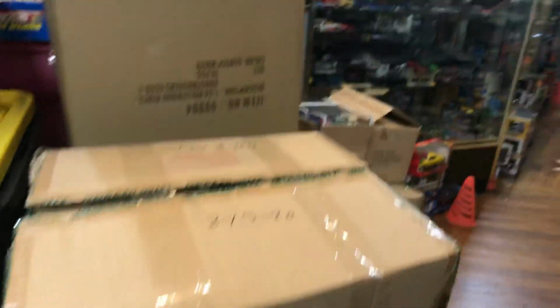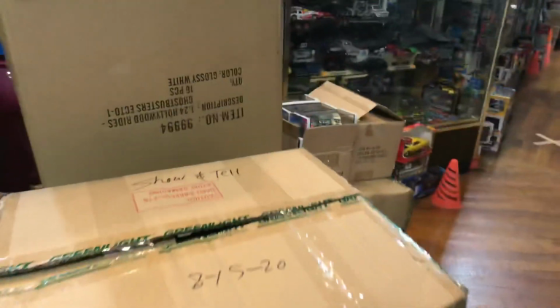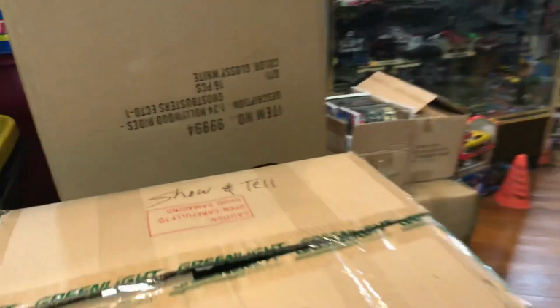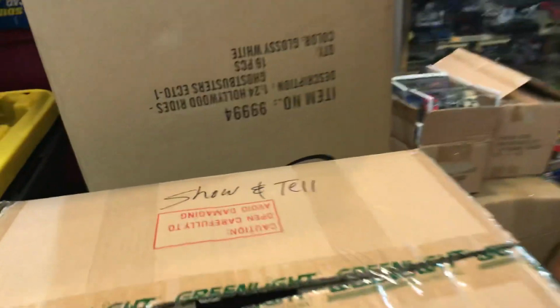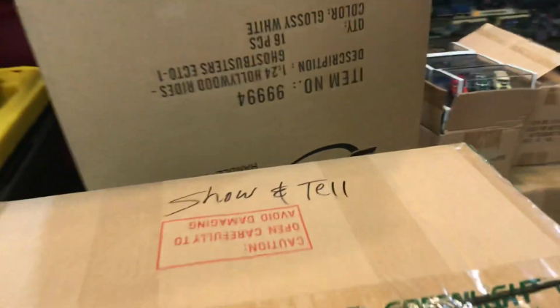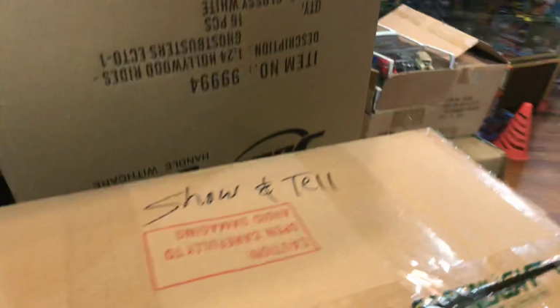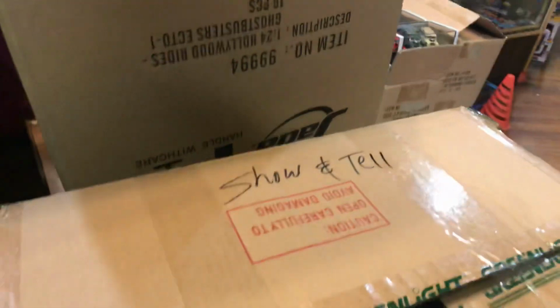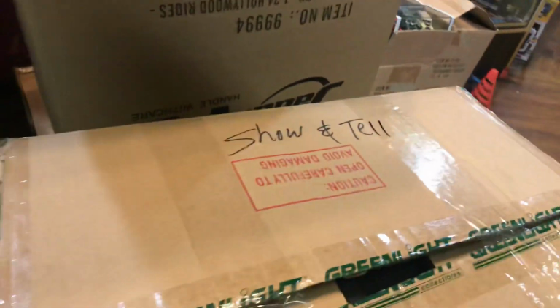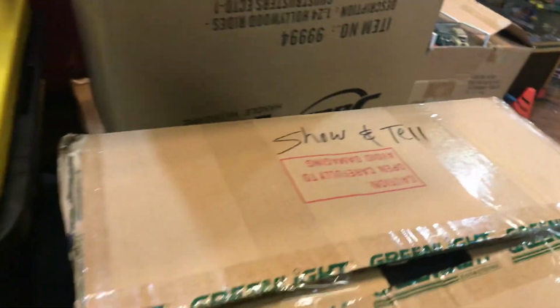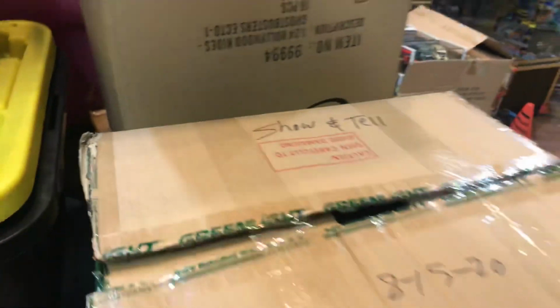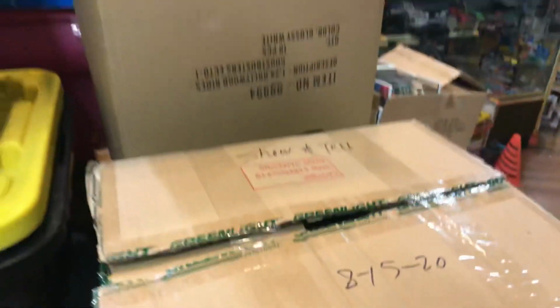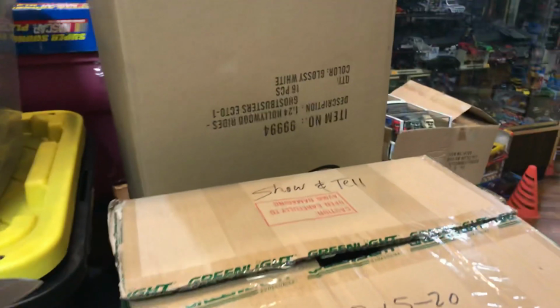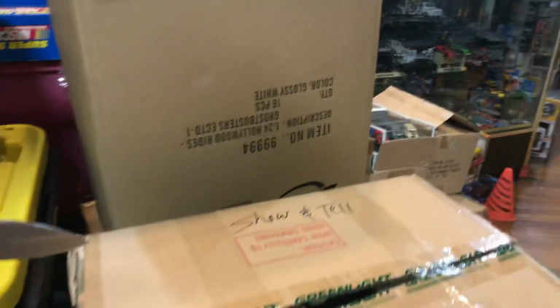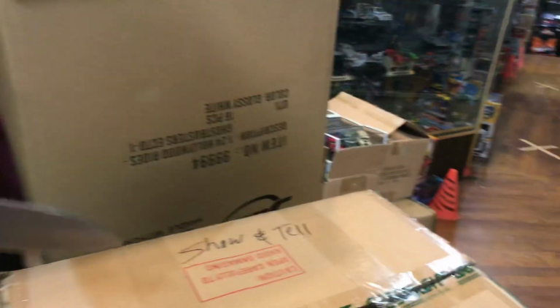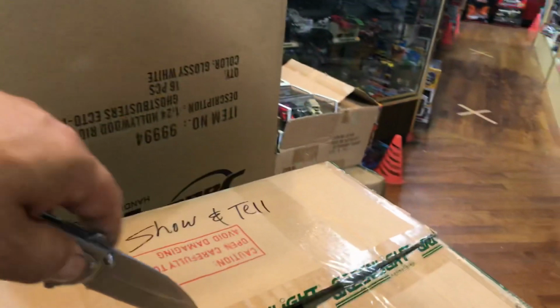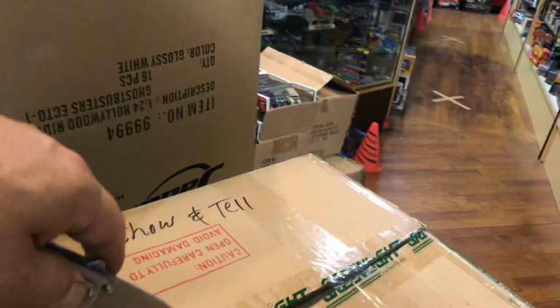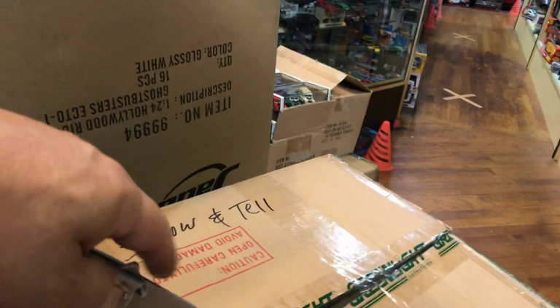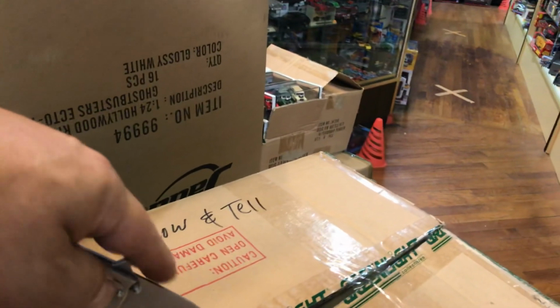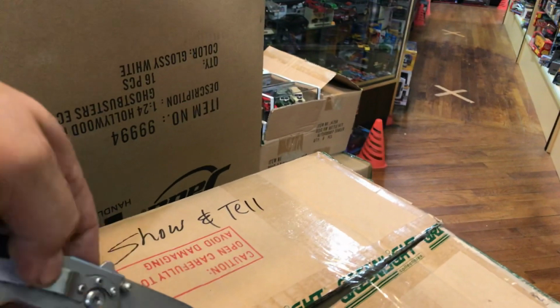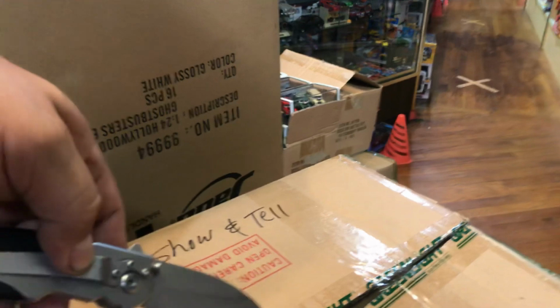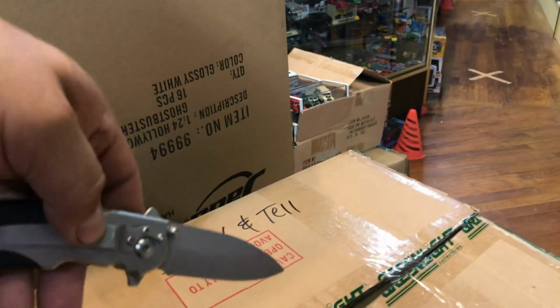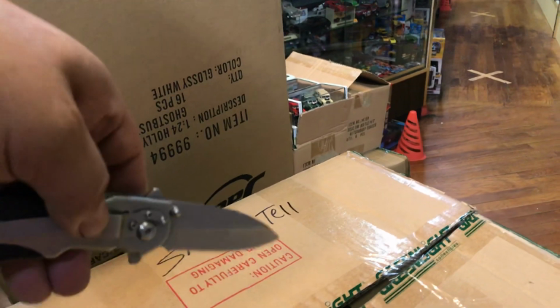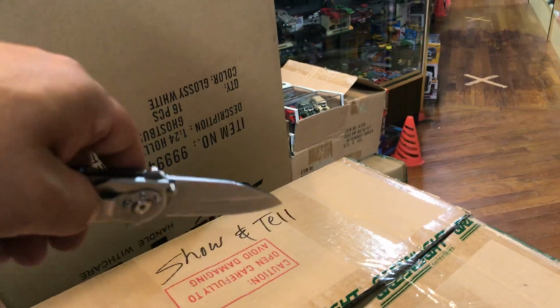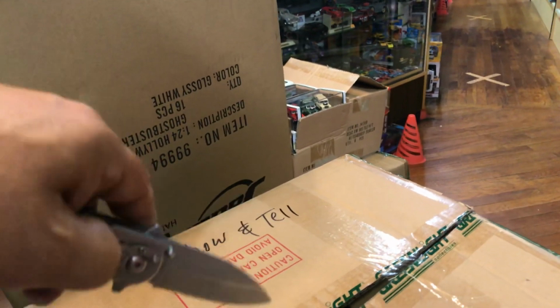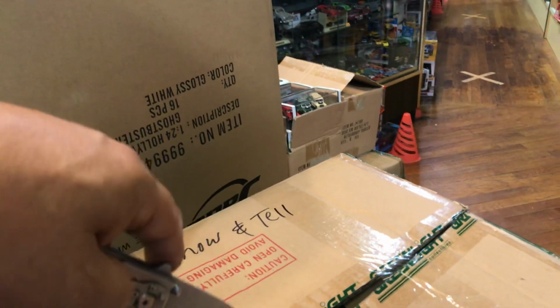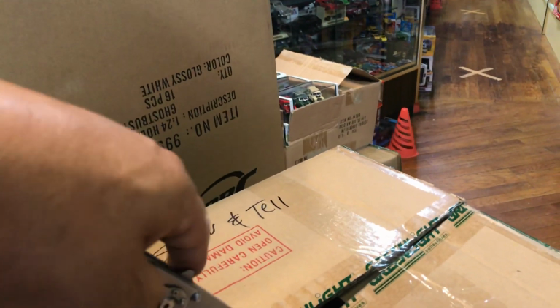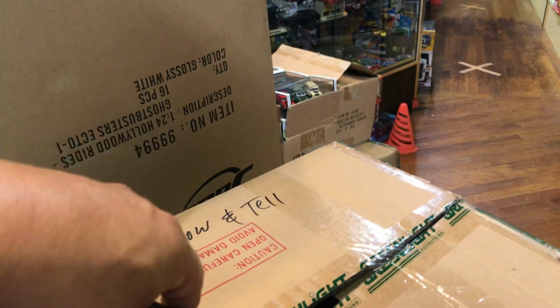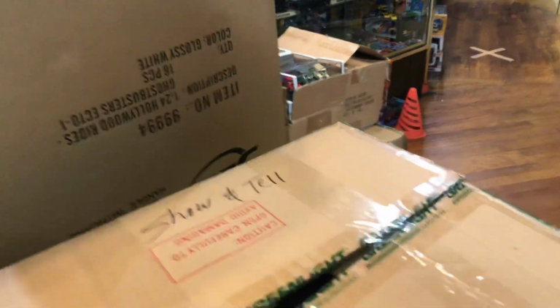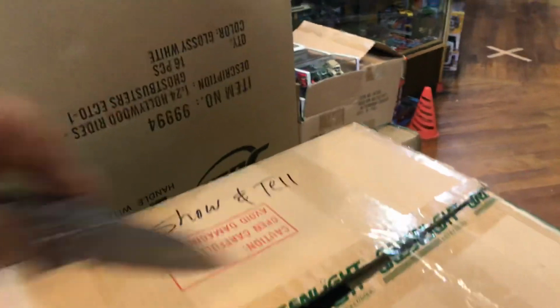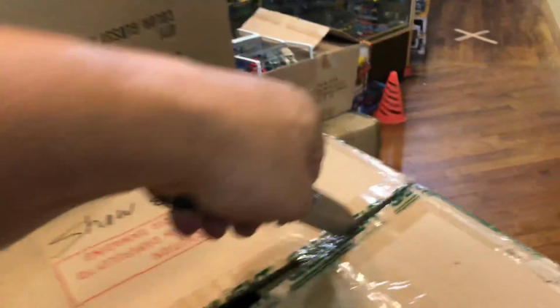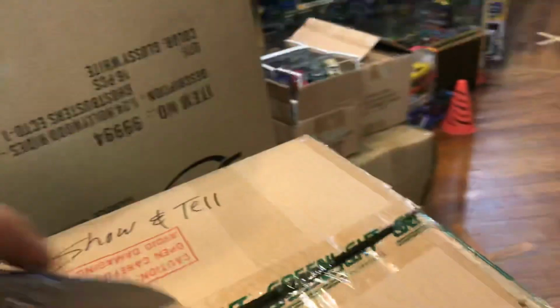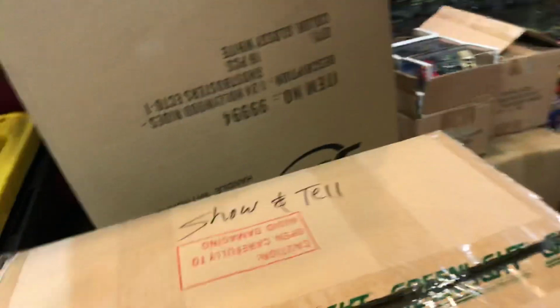I don't even know what's inside. Hopefully there's not a dead body in here or something. Safety first — I didn't have a knife so I'm using my friend's knife. Okay, it's faster.